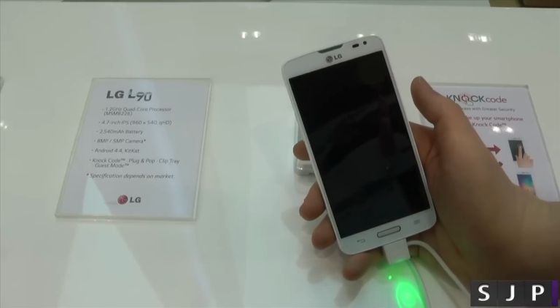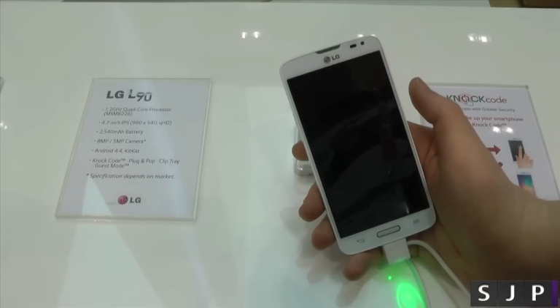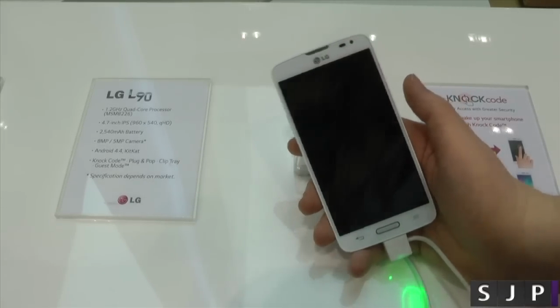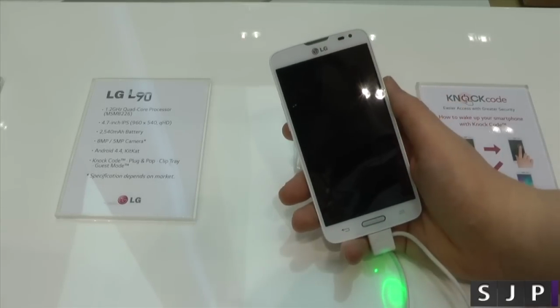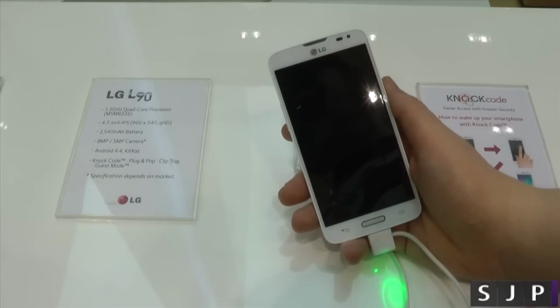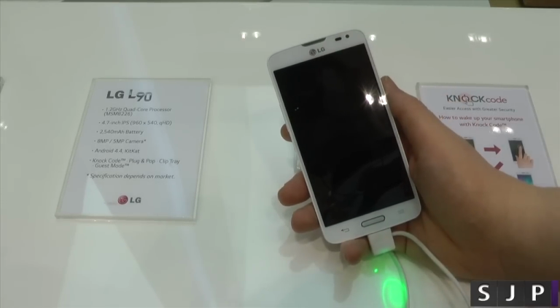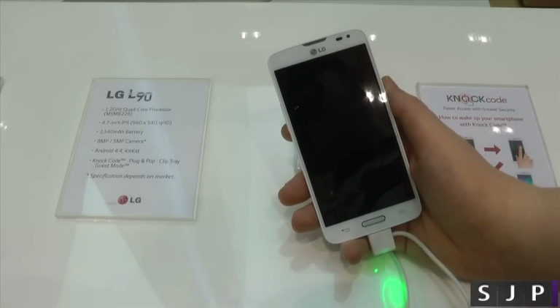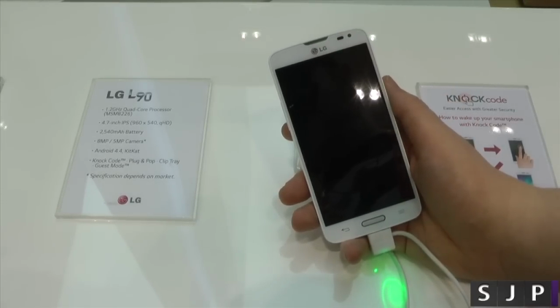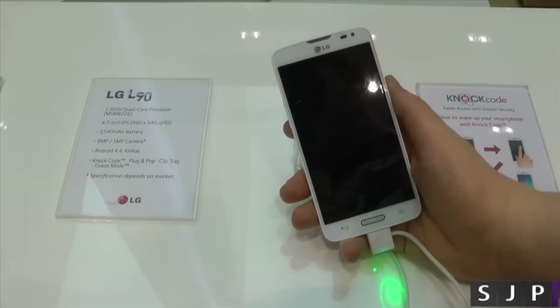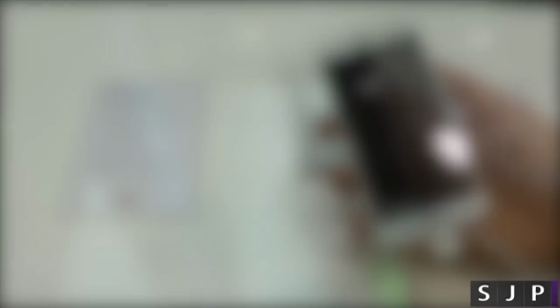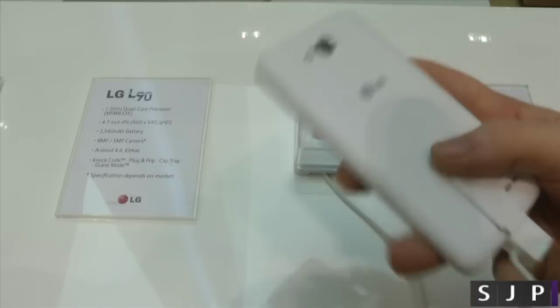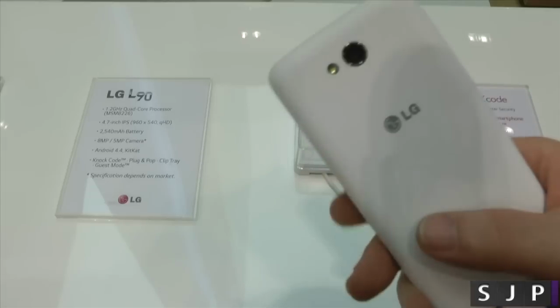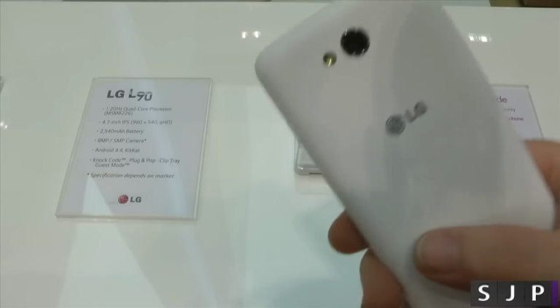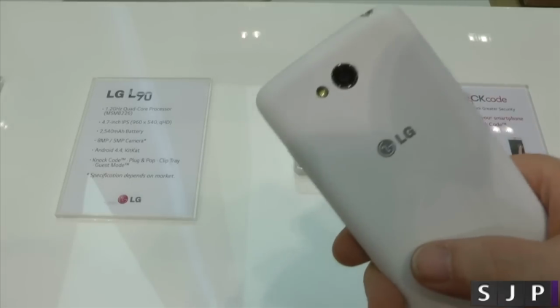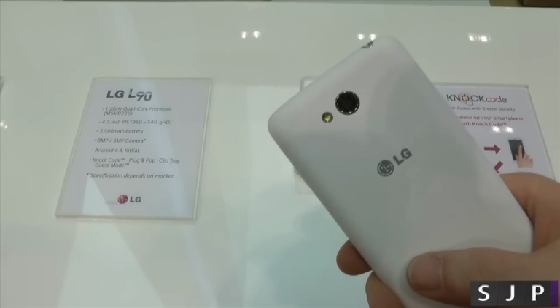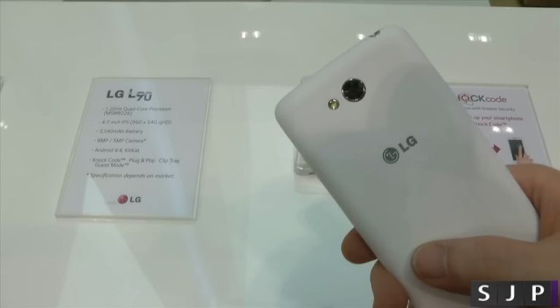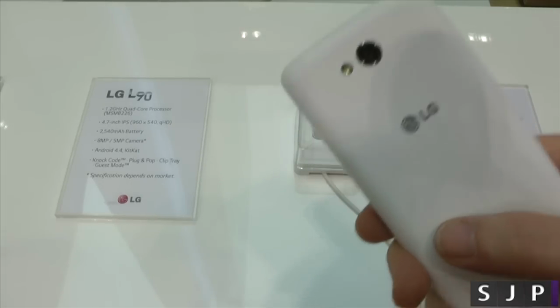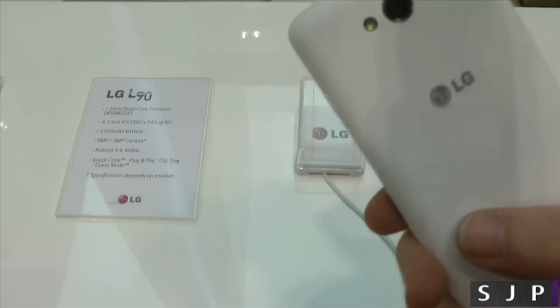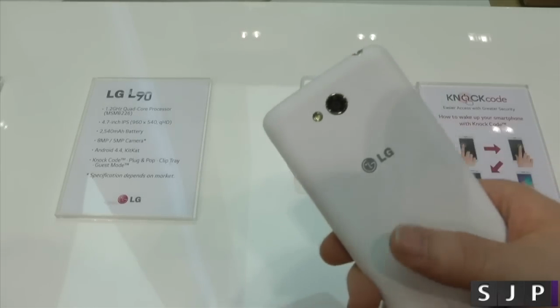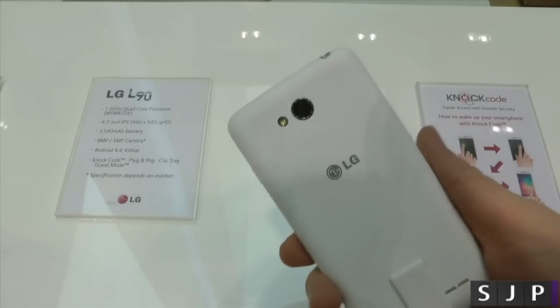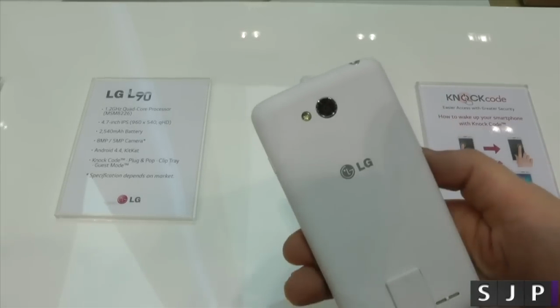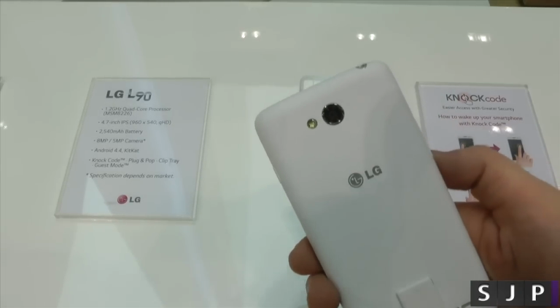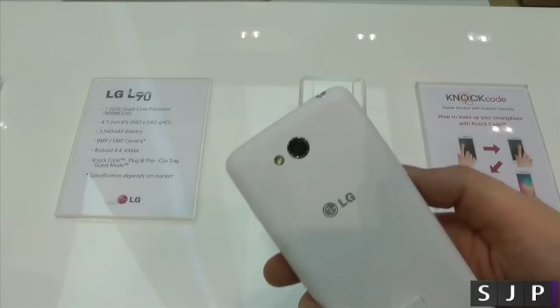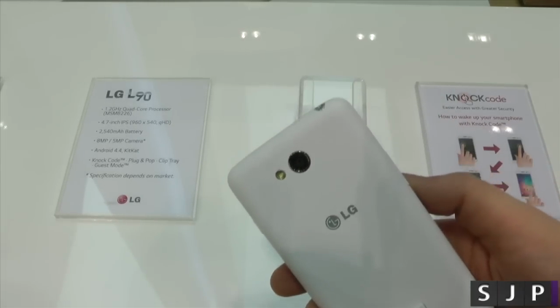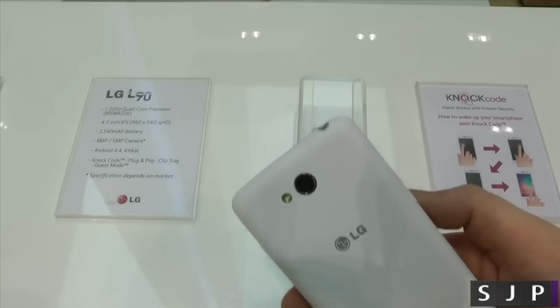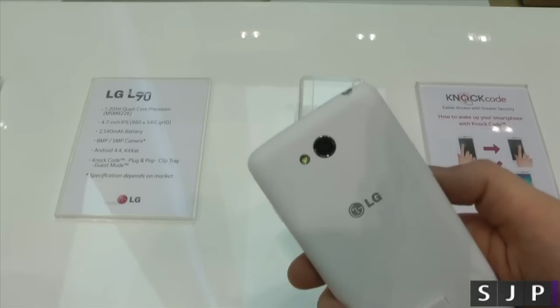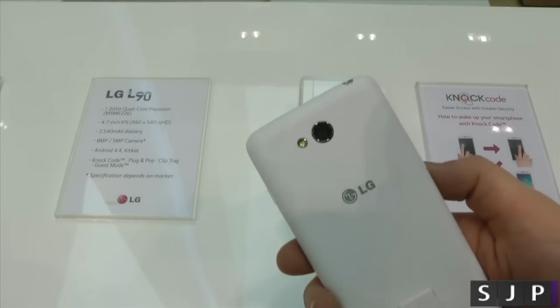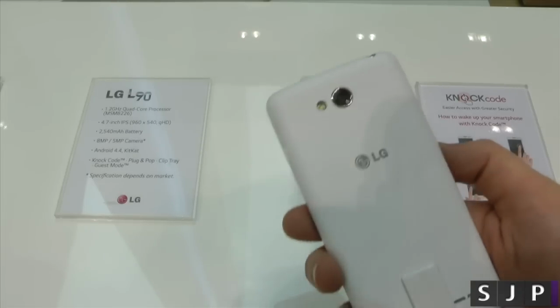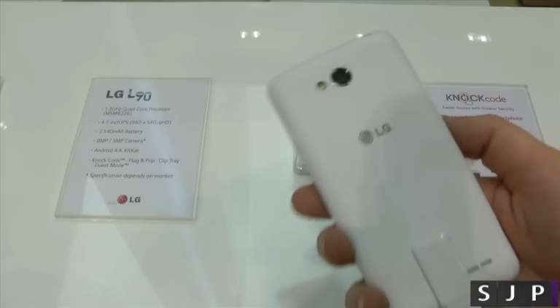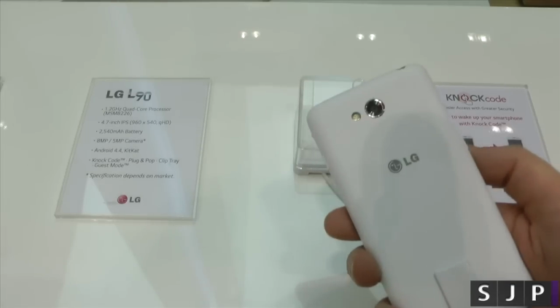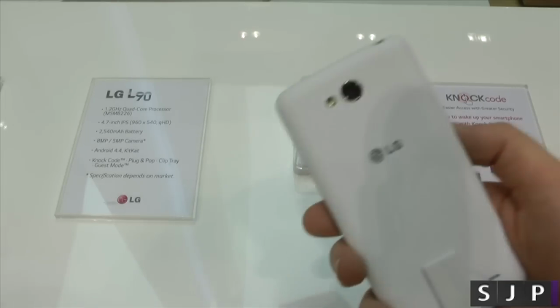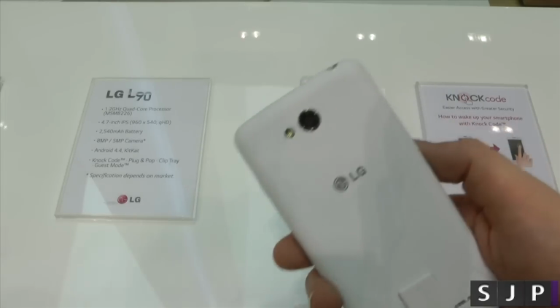That's a slight disappointment. But the battery is 2,540mAh, which is pretty decent. On the back of it, it has got either a 5 or an 8 megapixel camera — it depends on what variant and where you're going to be. If you're in Europe, you might get 8; if you're in Asia, you might get 5. It could change.